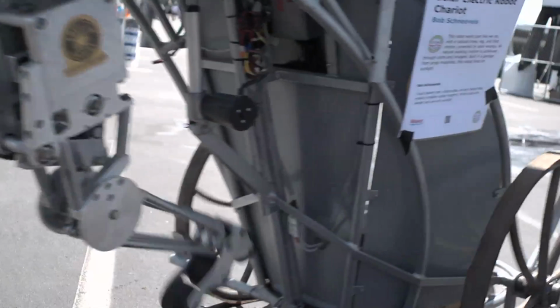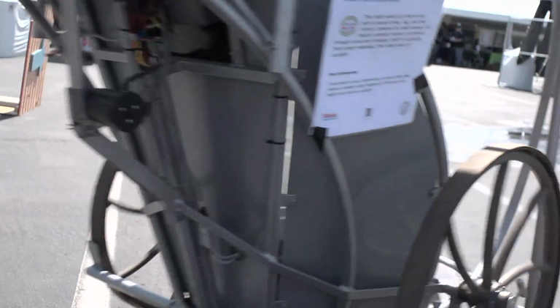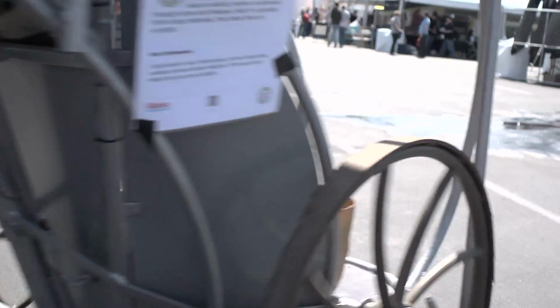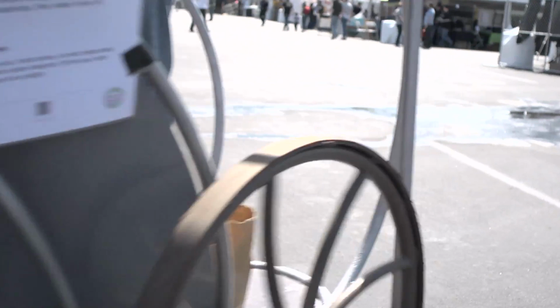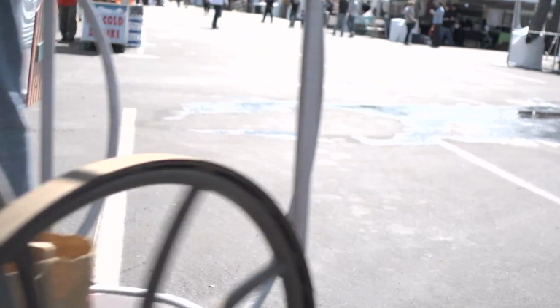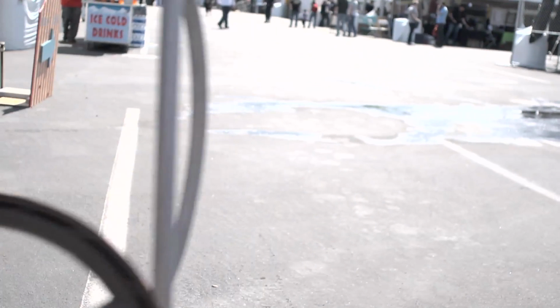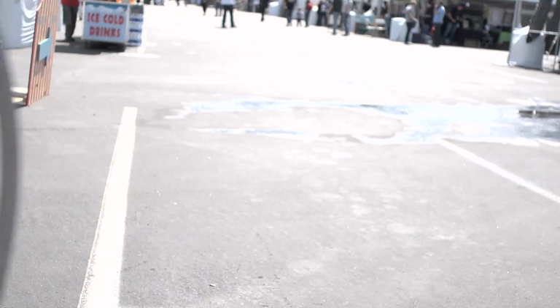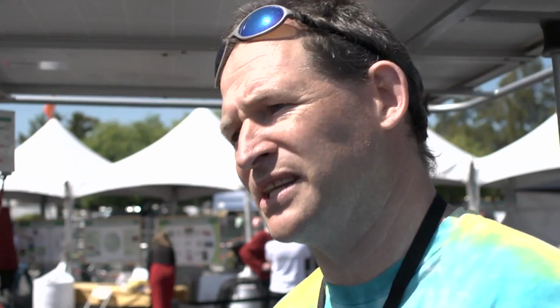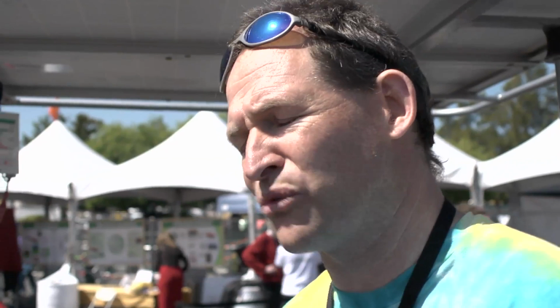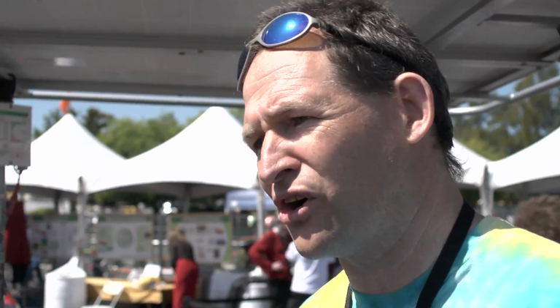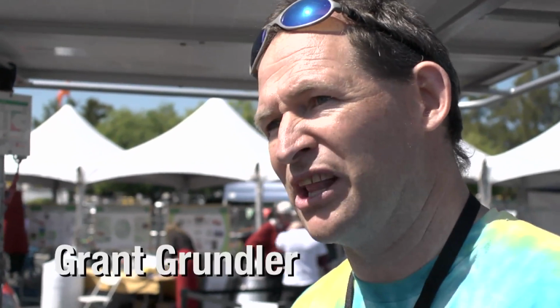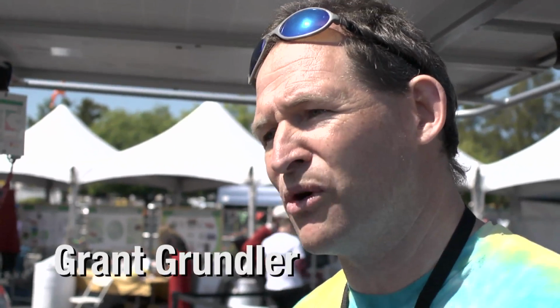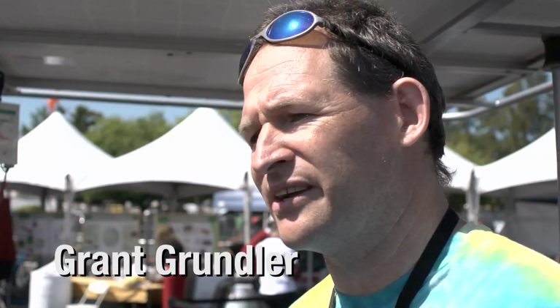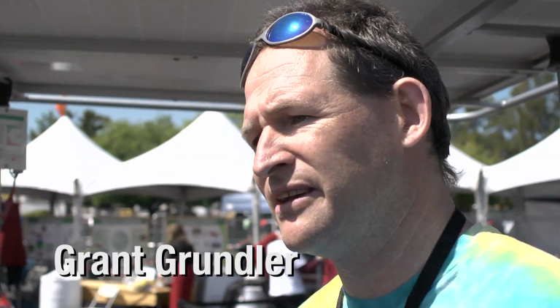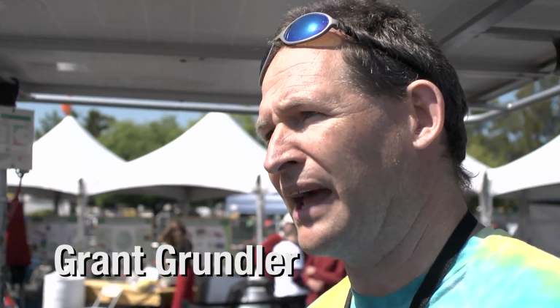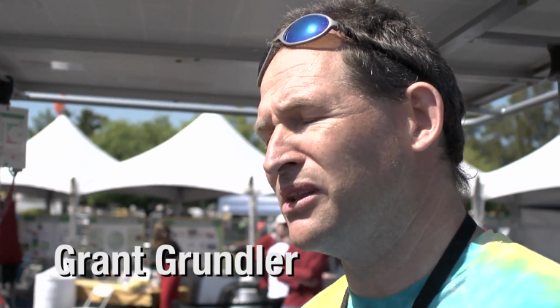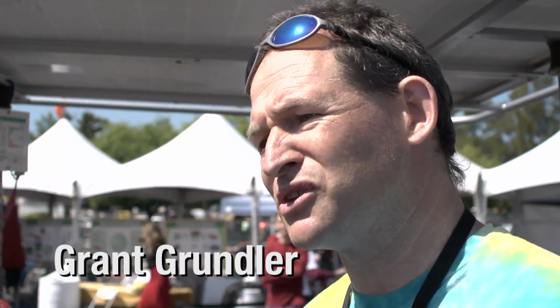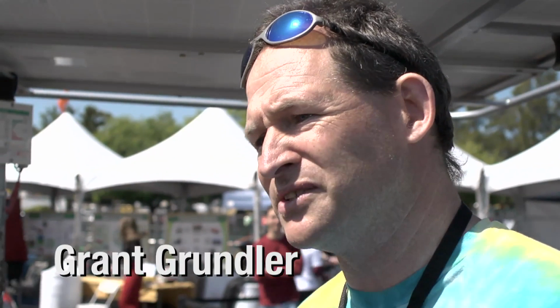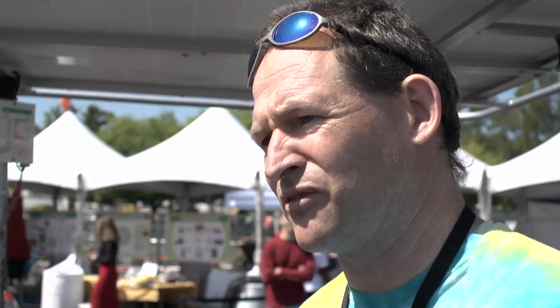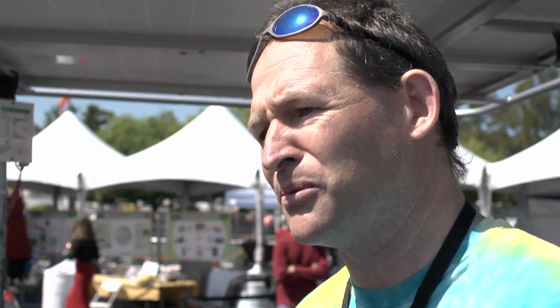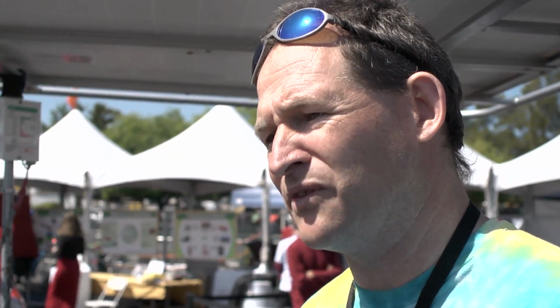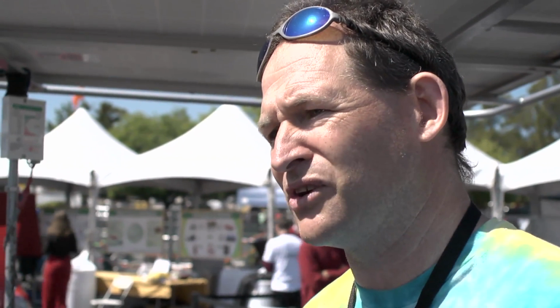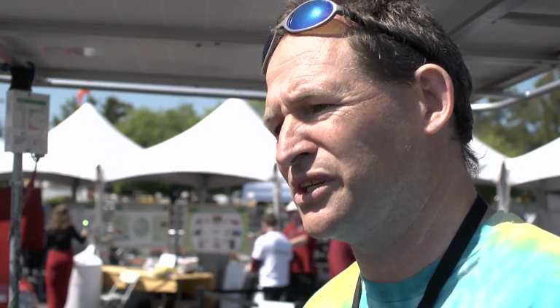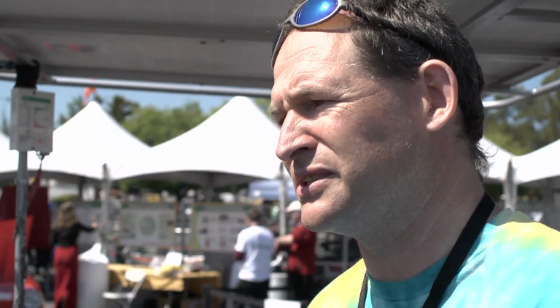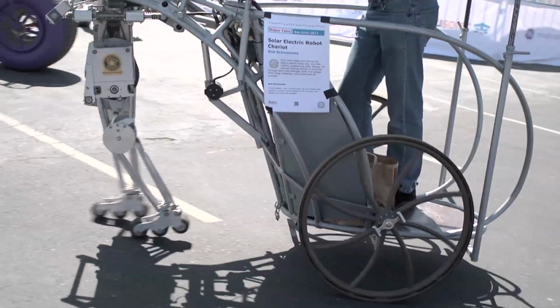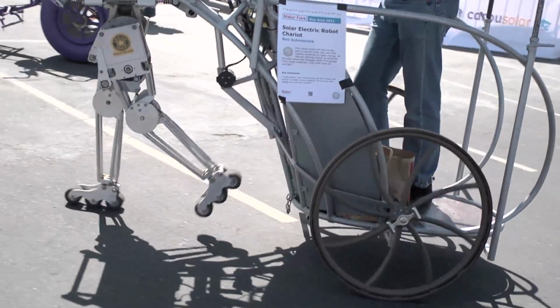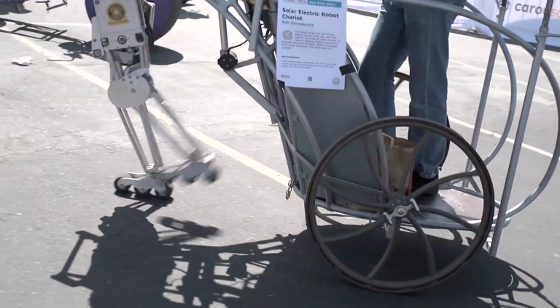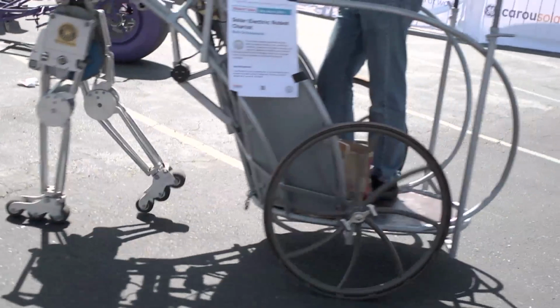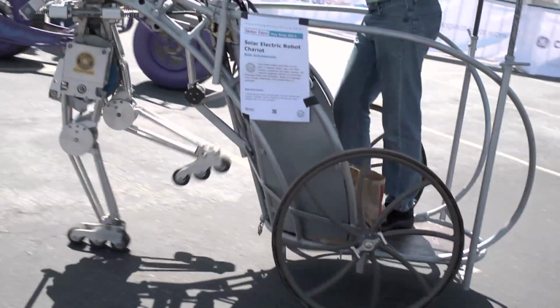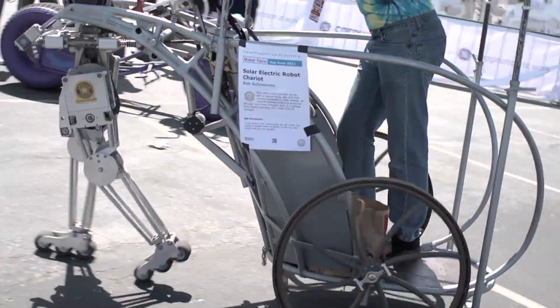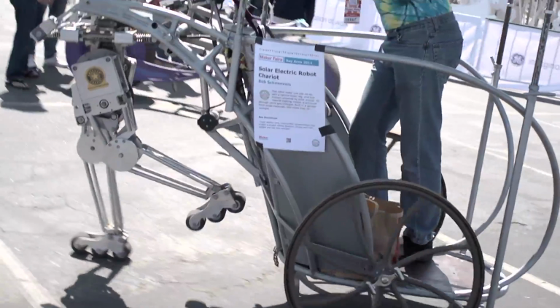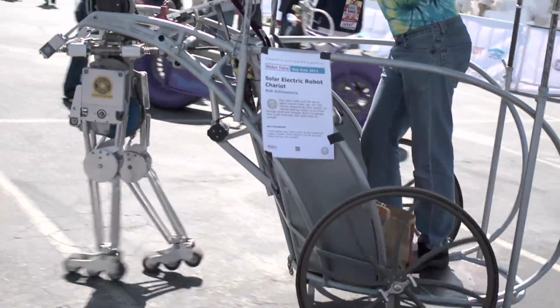Bob is a regular designer maker who builds electric race cars and electric motorcycles, and he's been in the electric vehicle scene for probably 25 to 30 years. He is a professional machinist — that's what he does for a living.